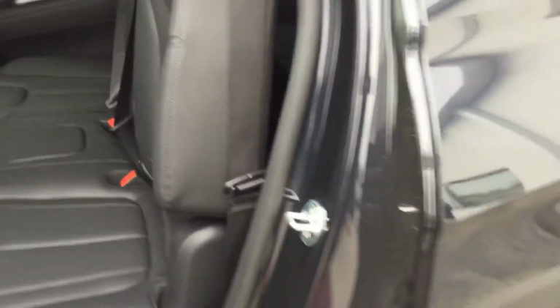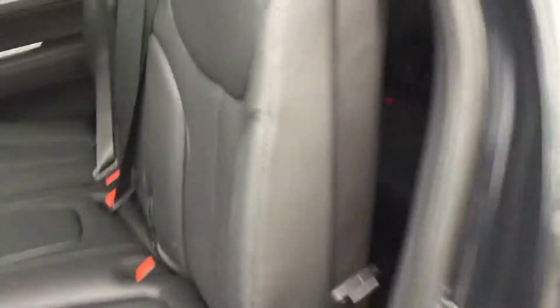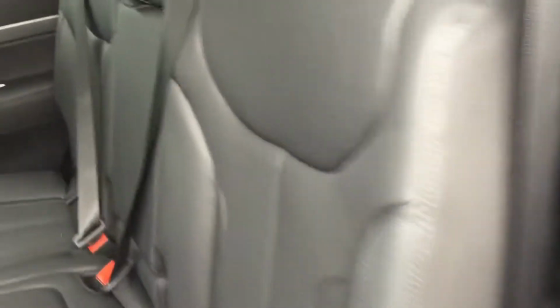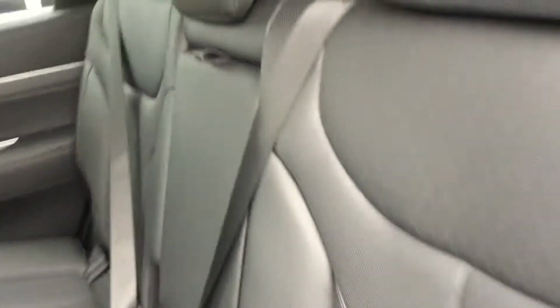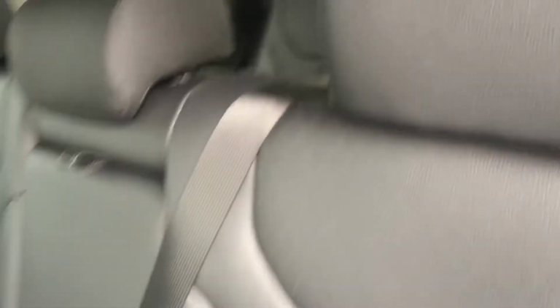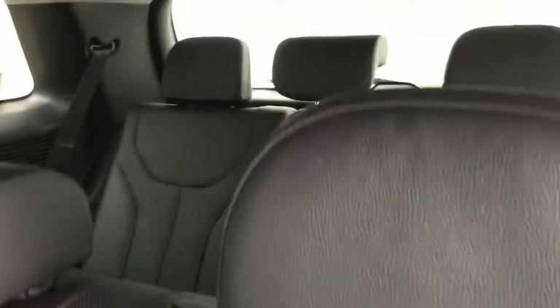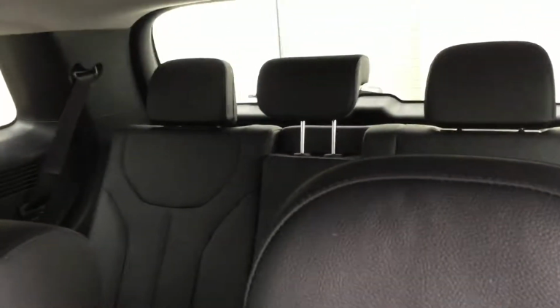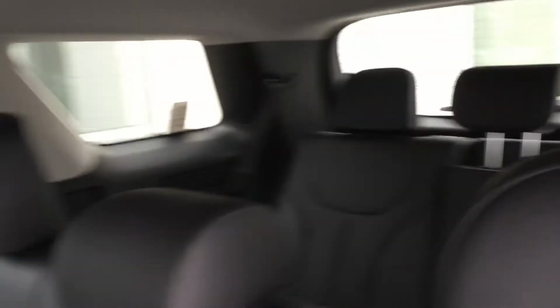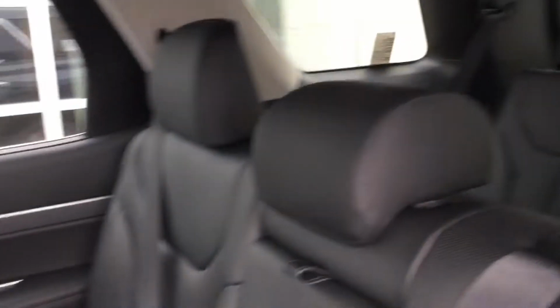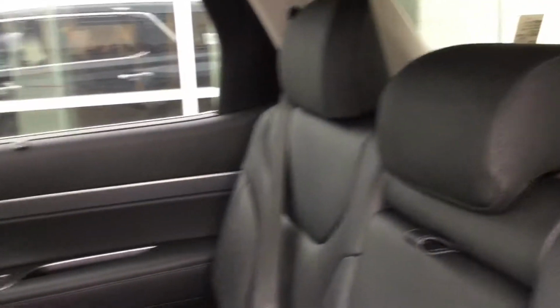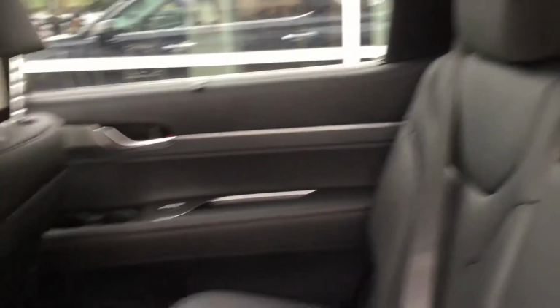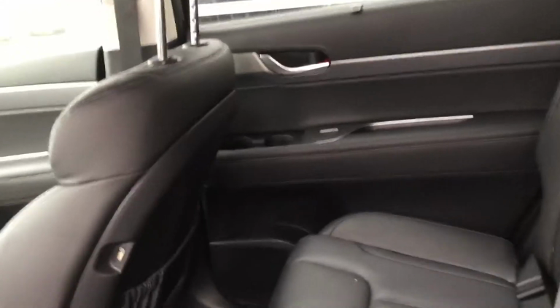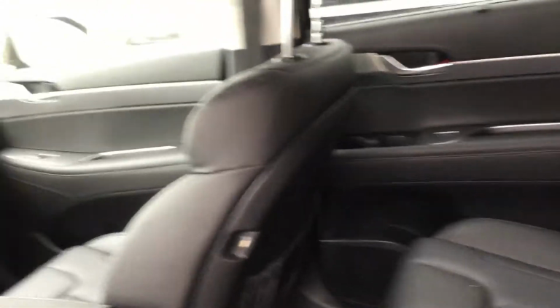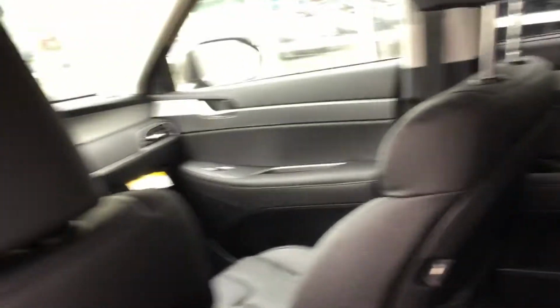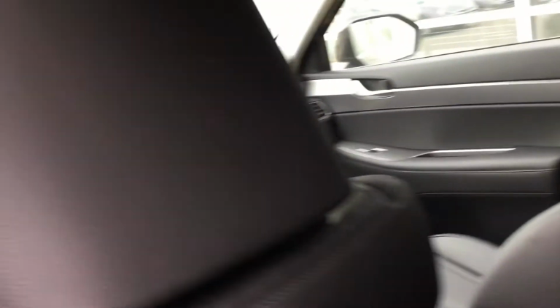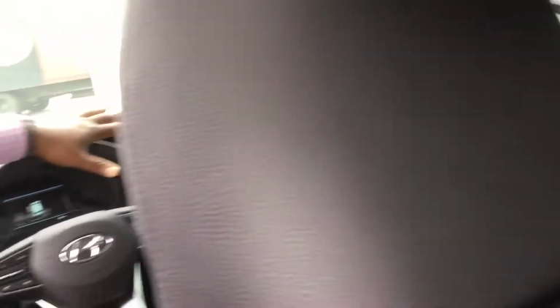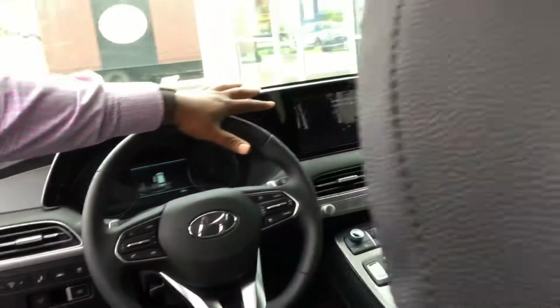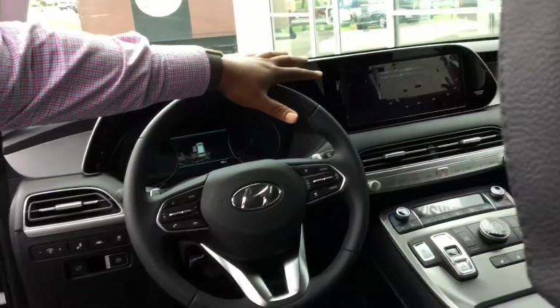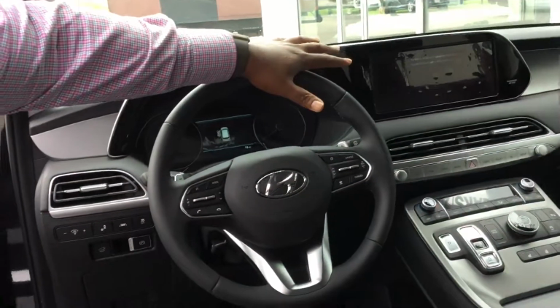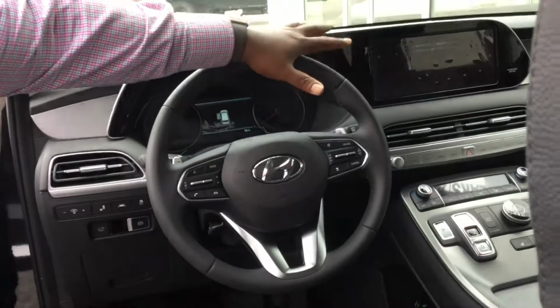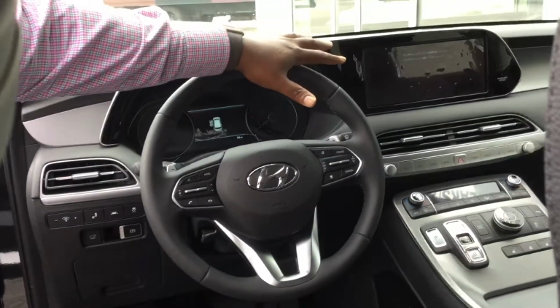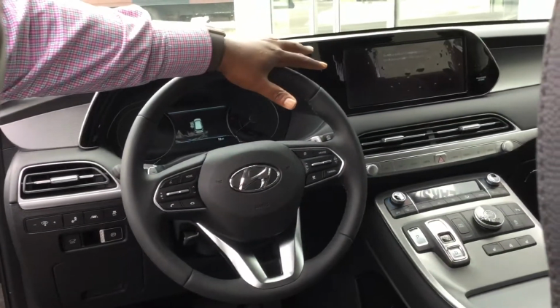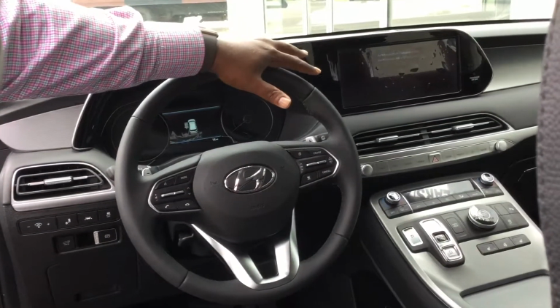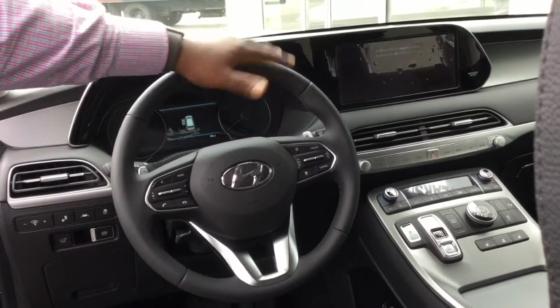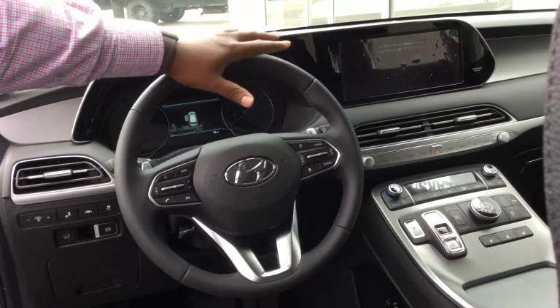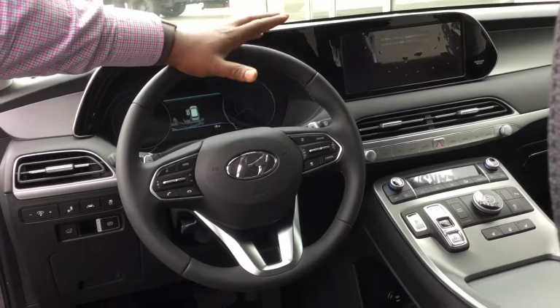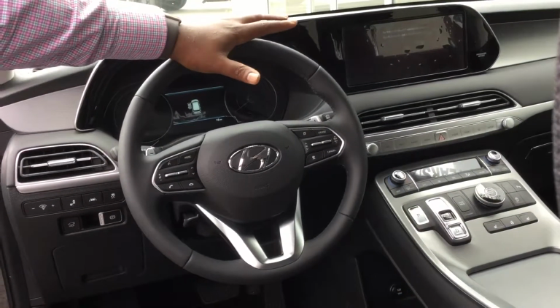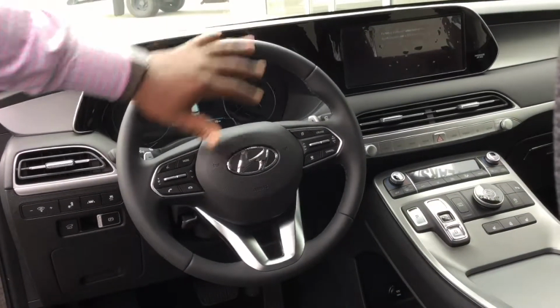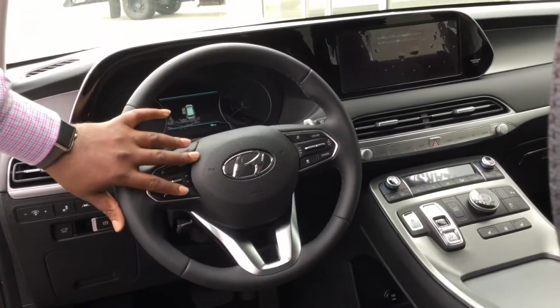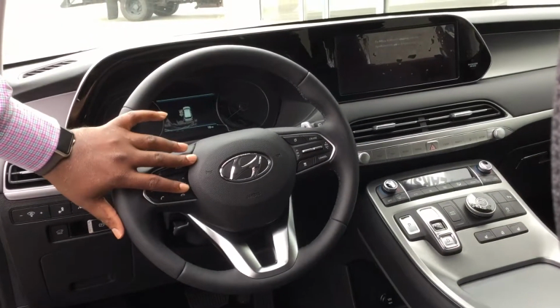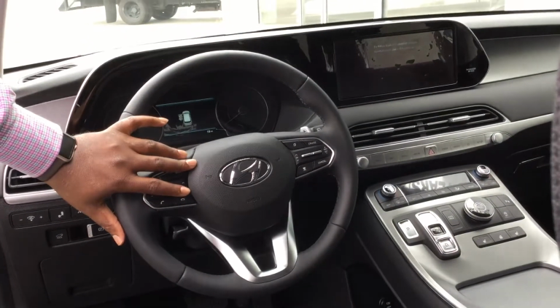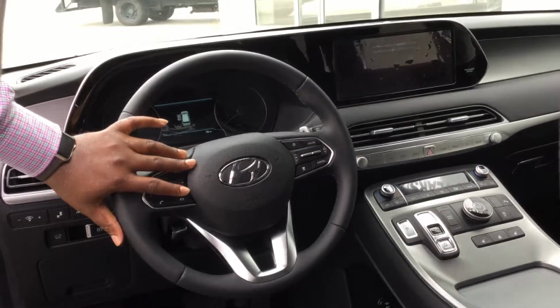Now, this beautiful third-row vehicle is going to come leather-equipped, also with a sunroof, and a 10.25-inch touchscreen dash with Apple CarPlay, Android CarPlay, backup cam, navigation, and Bluetooth controls at the touch of your fingertips.